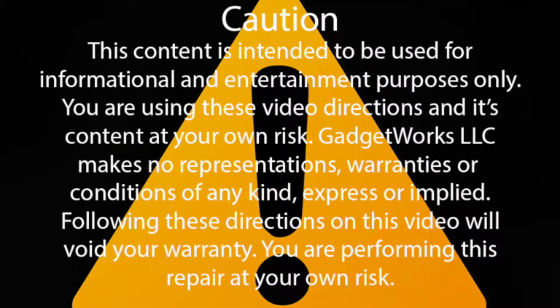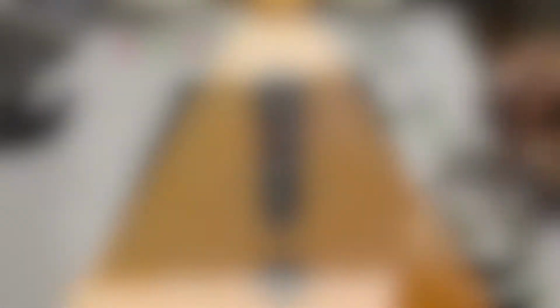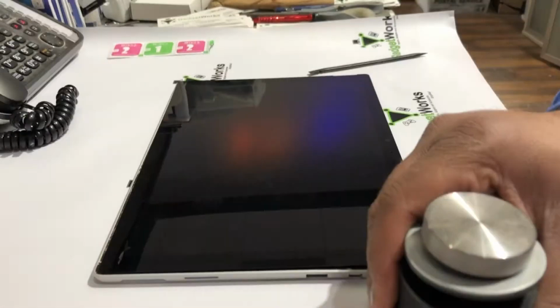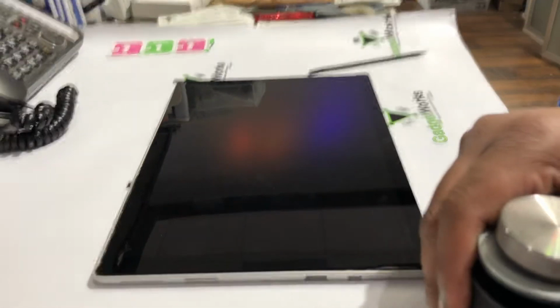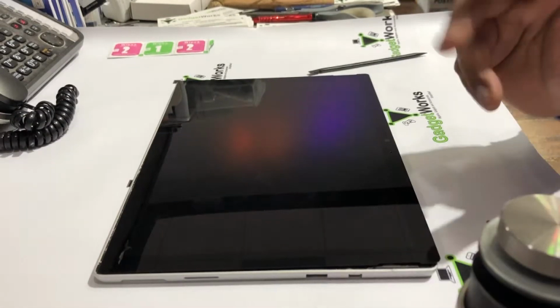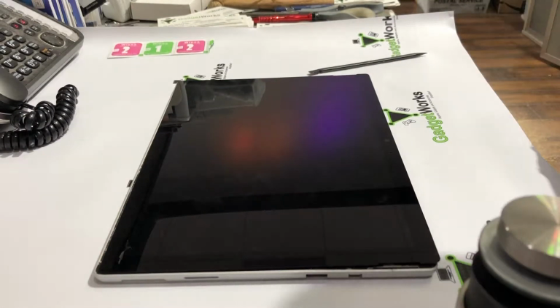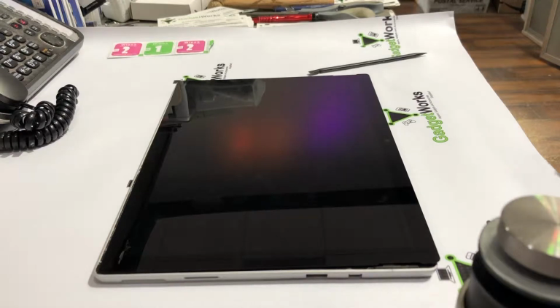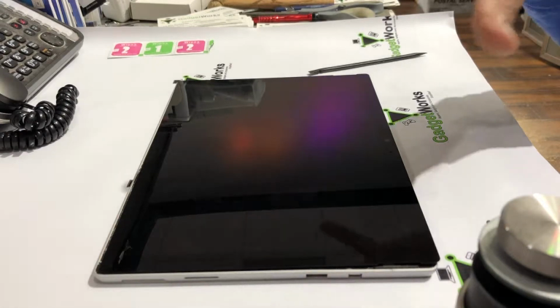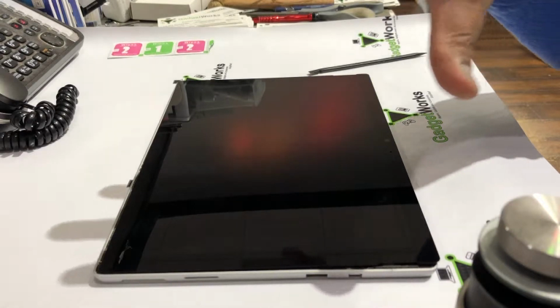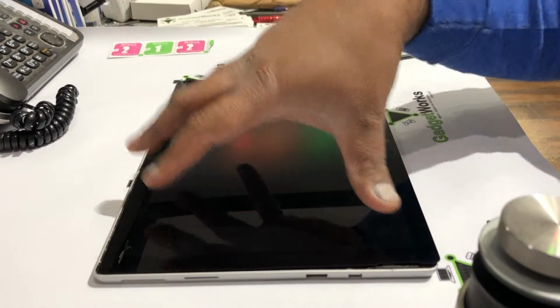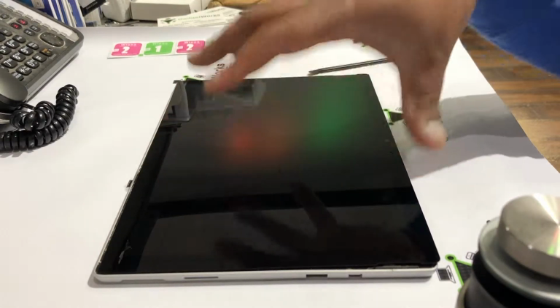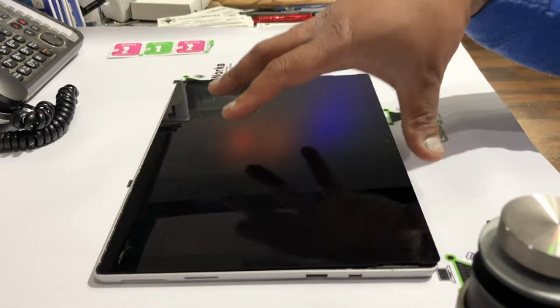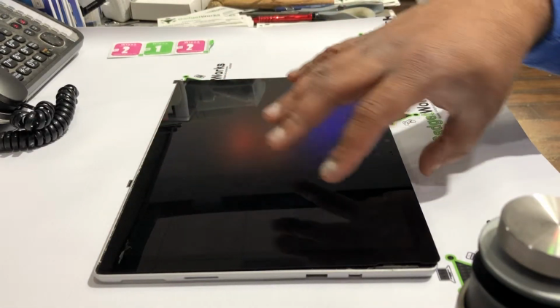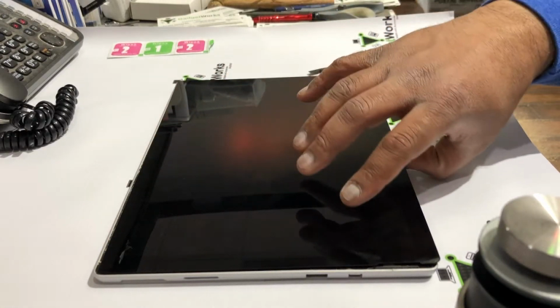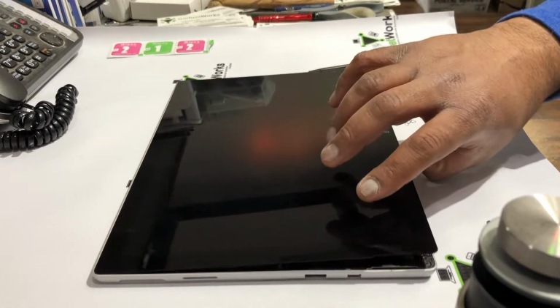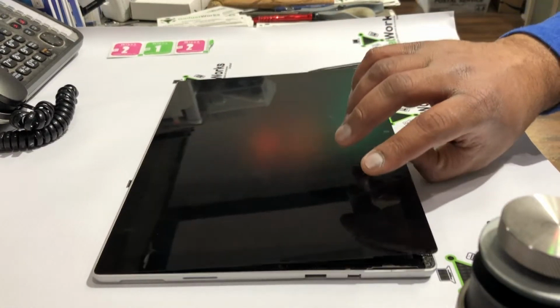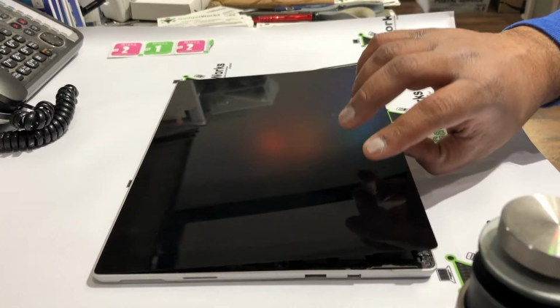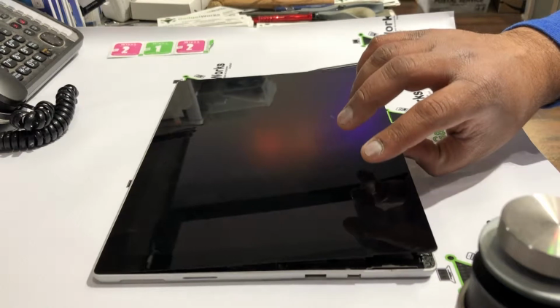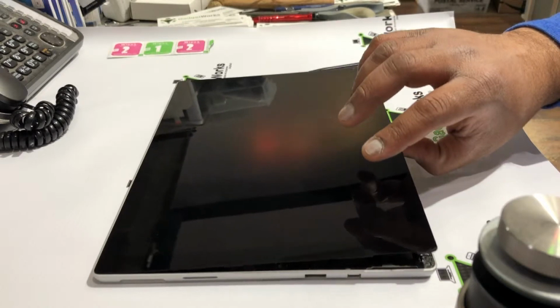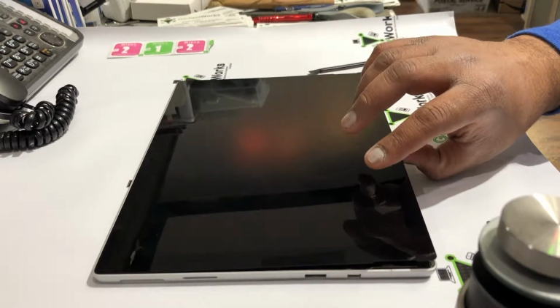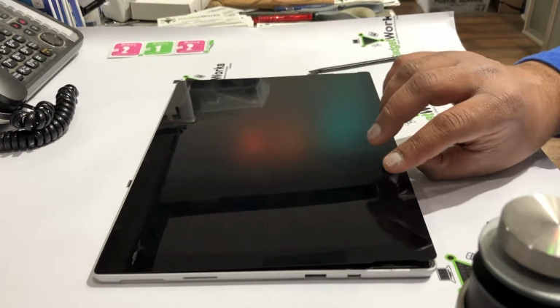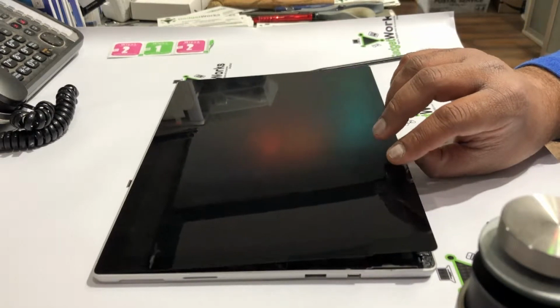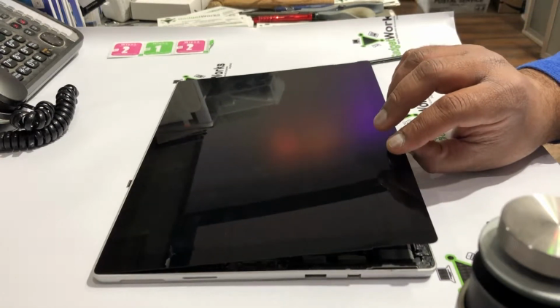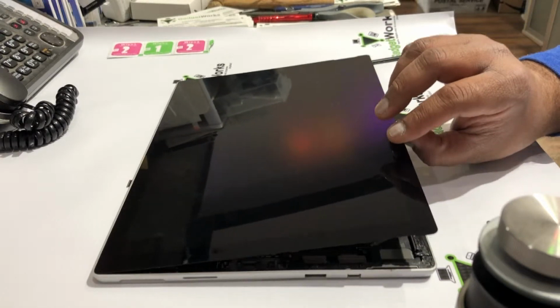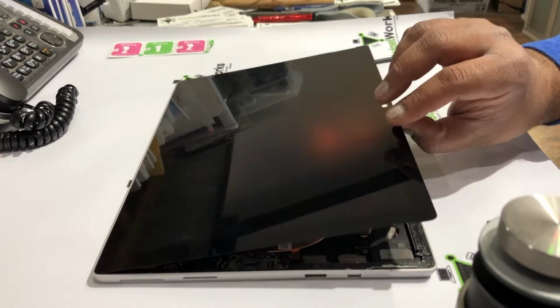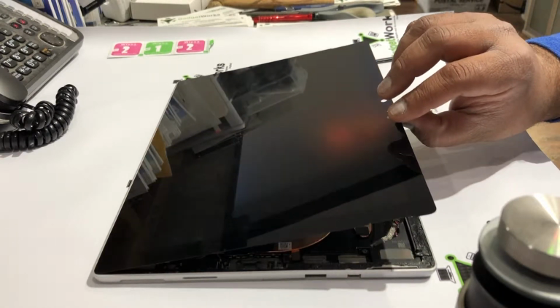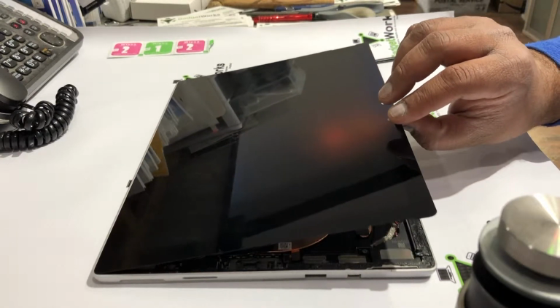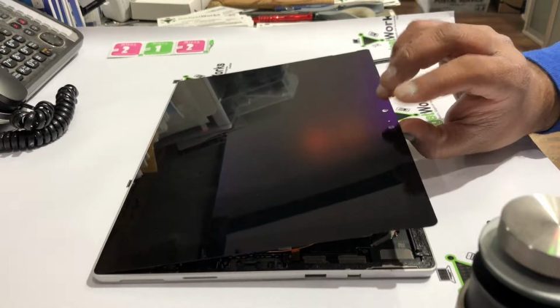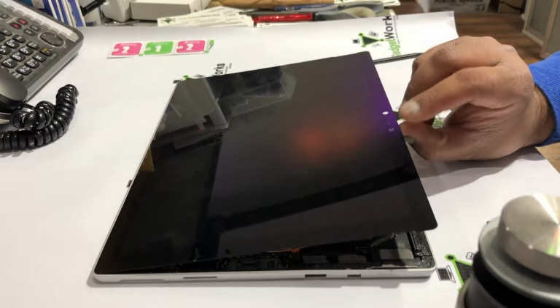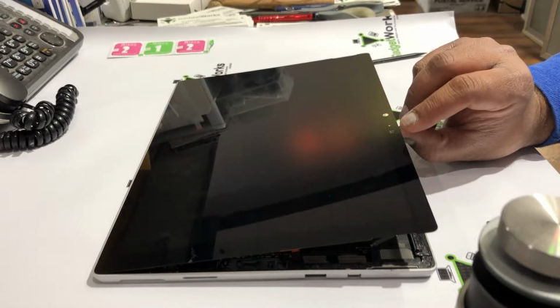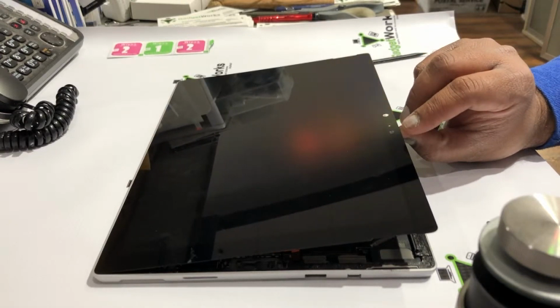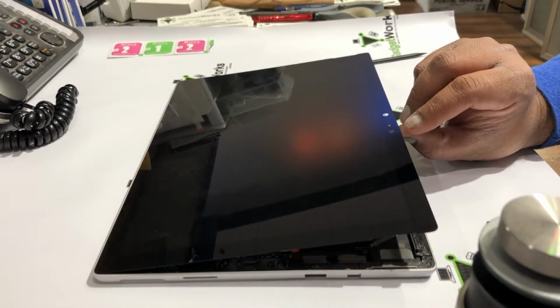Hey guys, welcome back. If you haven't watched the first video, it shows how I remove the display. Right now the display is basically separated, but we haven't removed it completely yet because there are two cables holding it down. This video is to show you how to disconnect those cables.